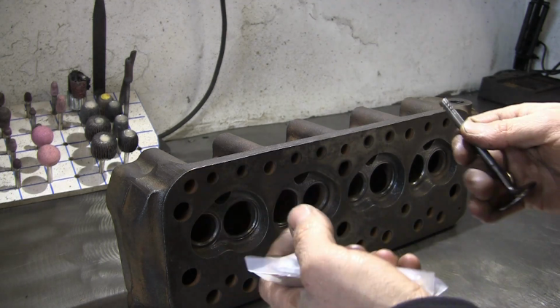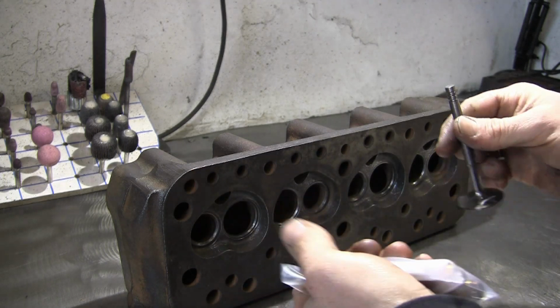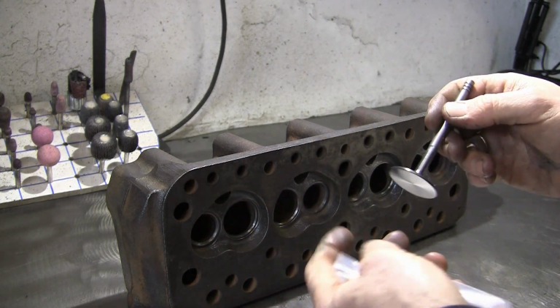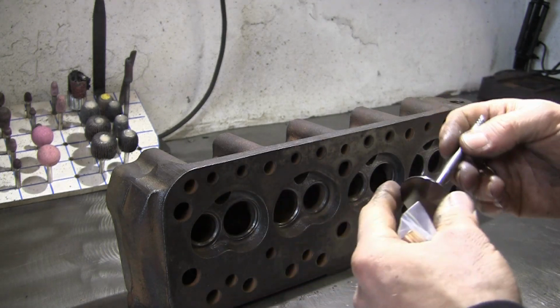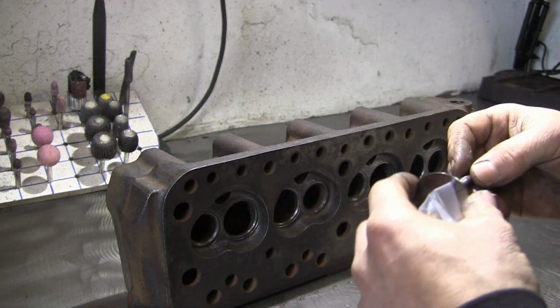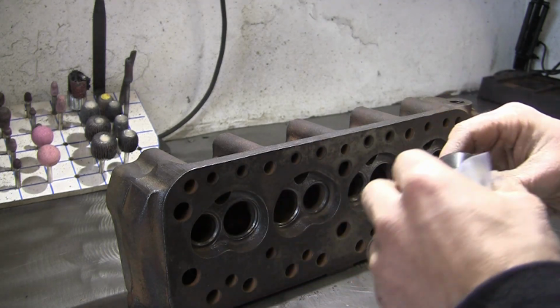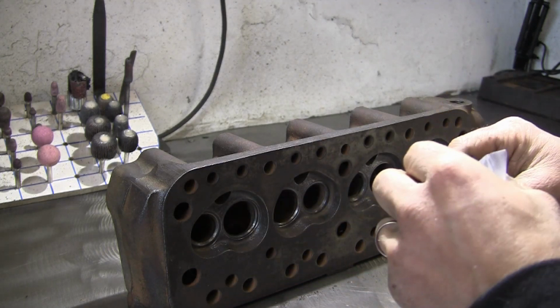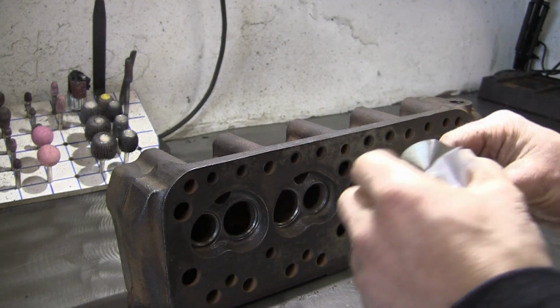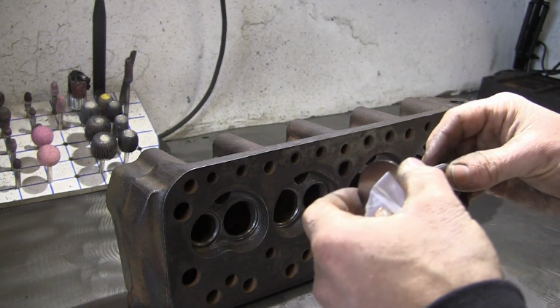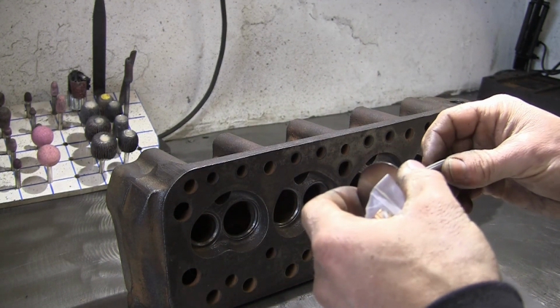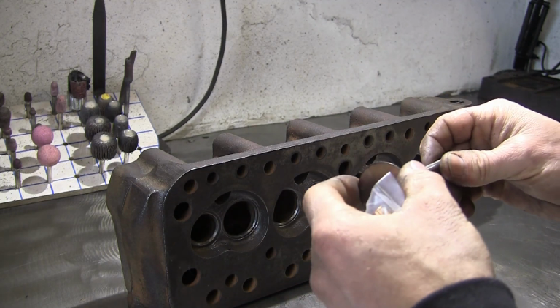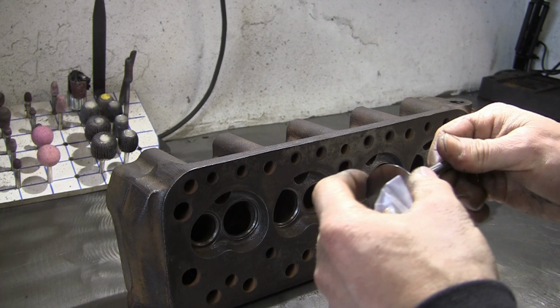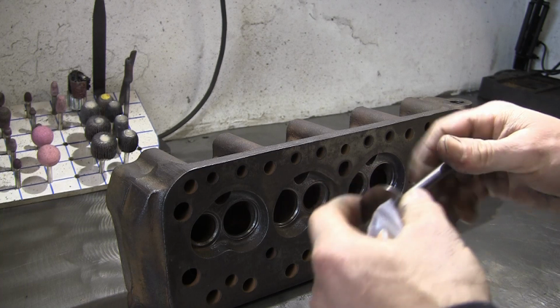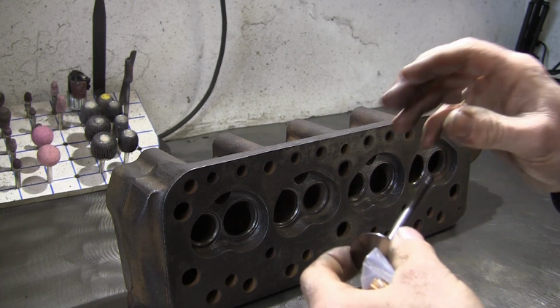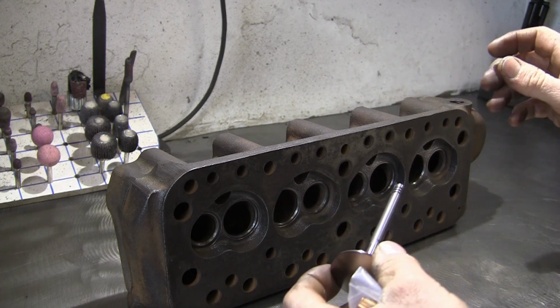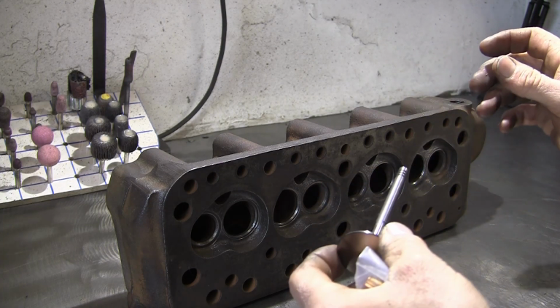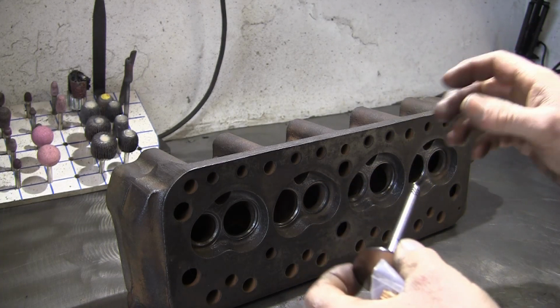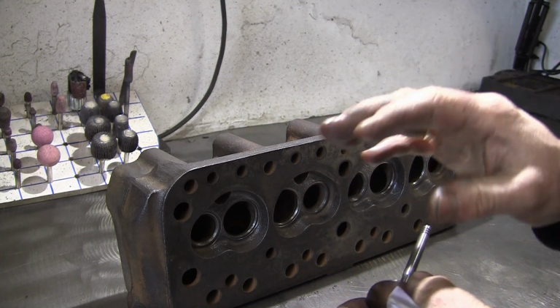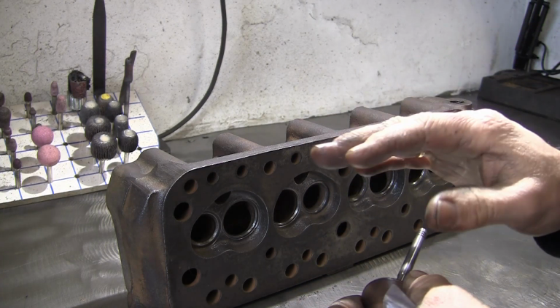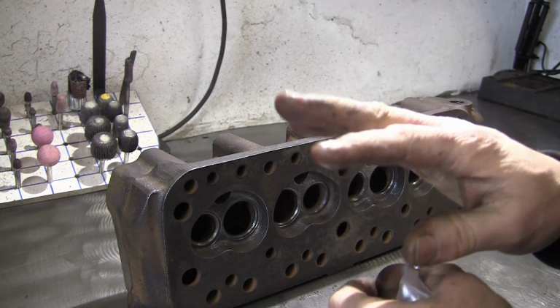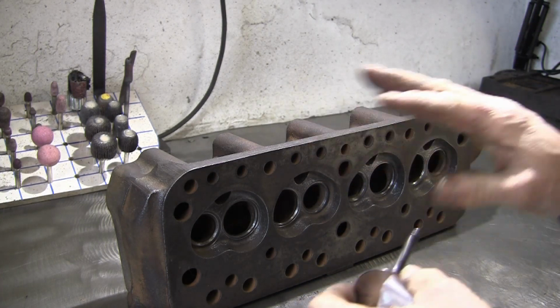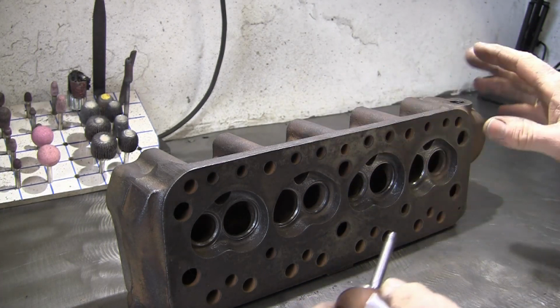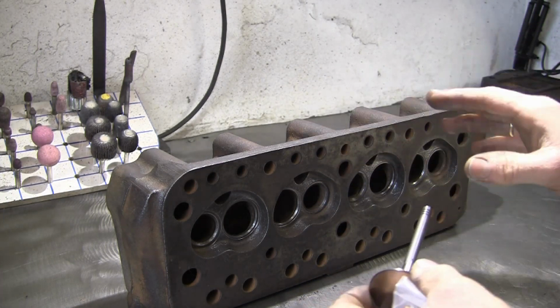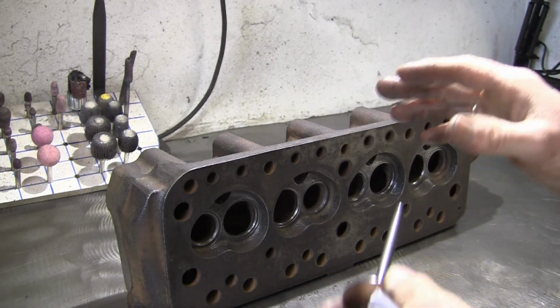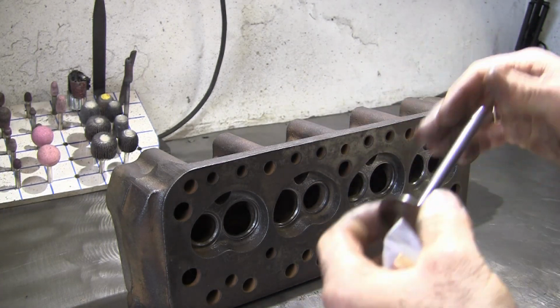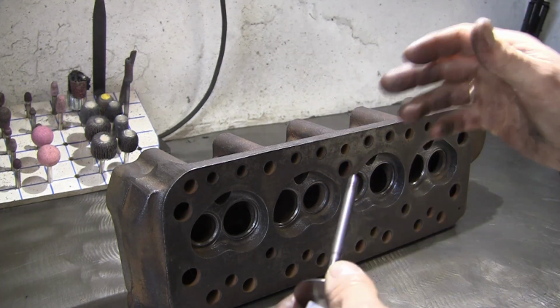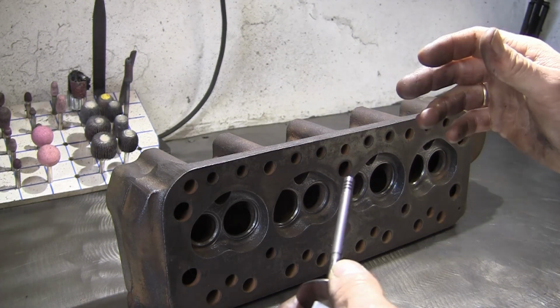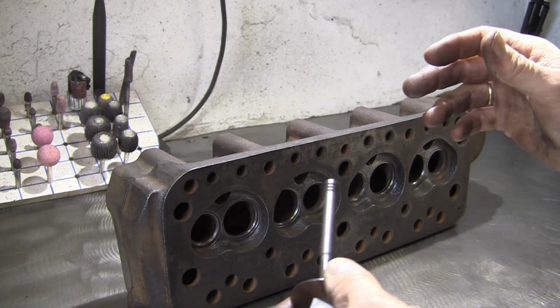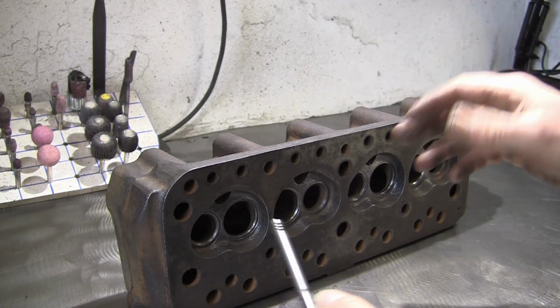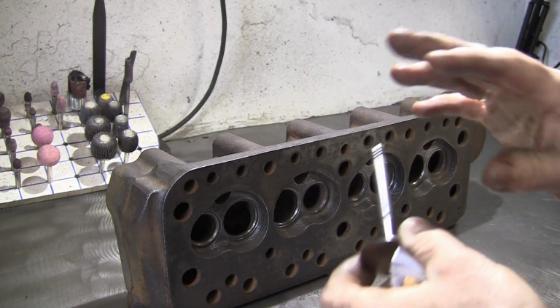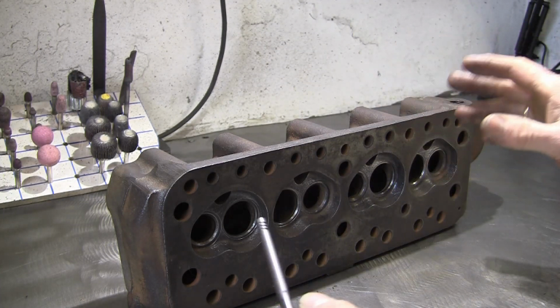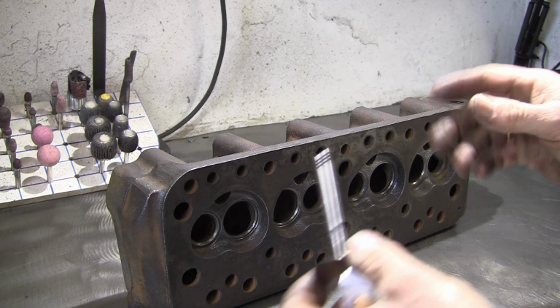They're all available from Mini Spares. We'll also be putting double springs on it, new stem seals, and it'll be fully refurbed — skimmed, seats cut, ready to go.